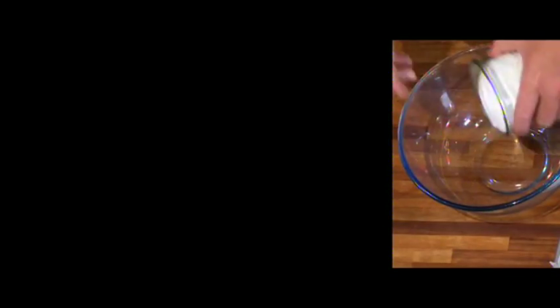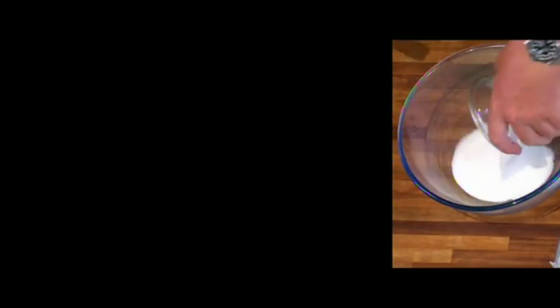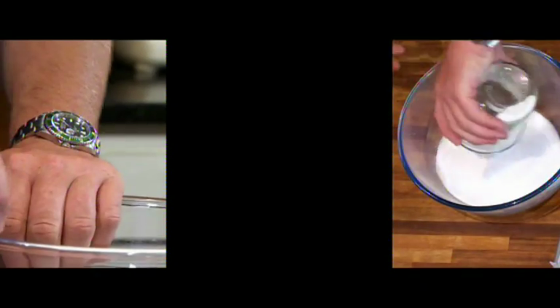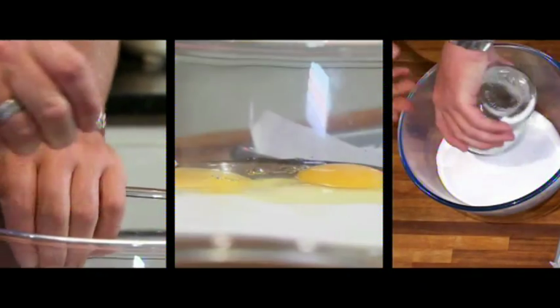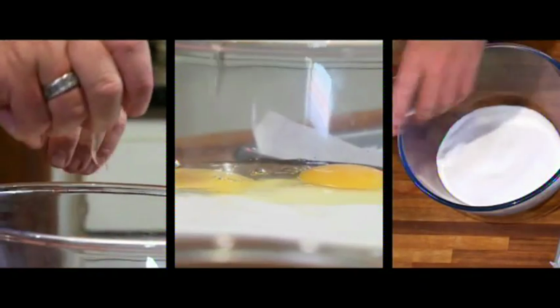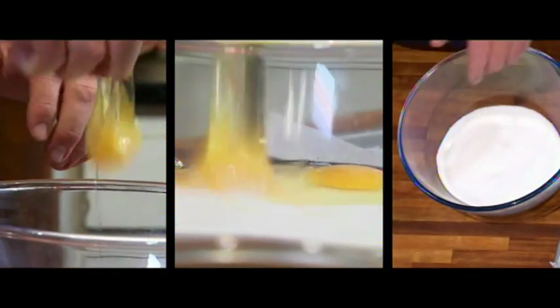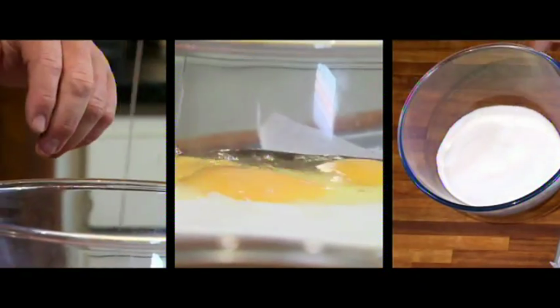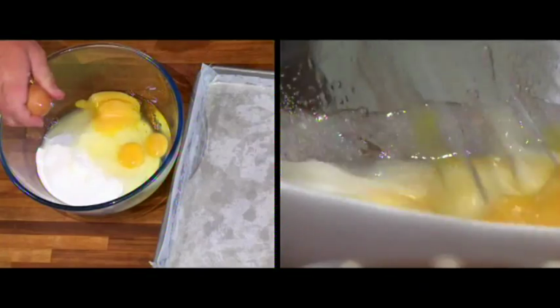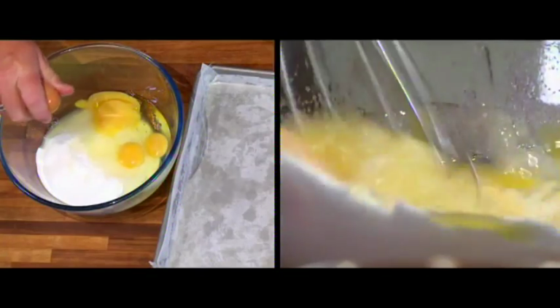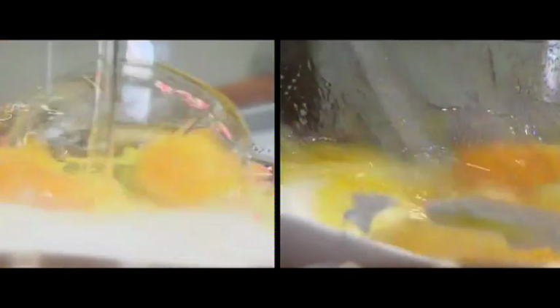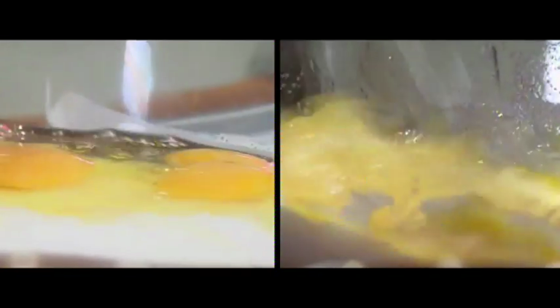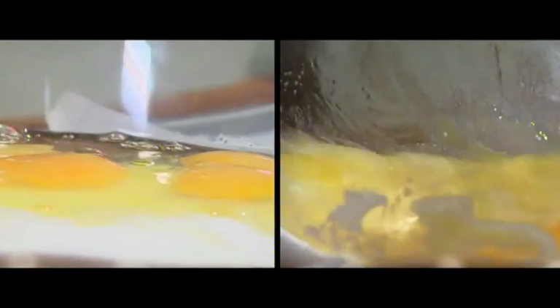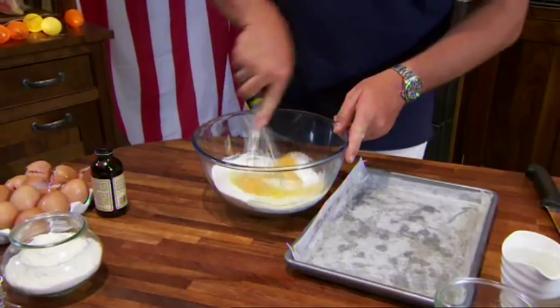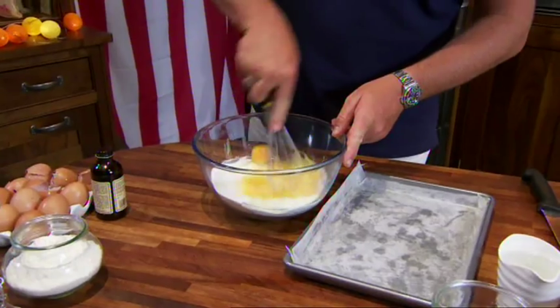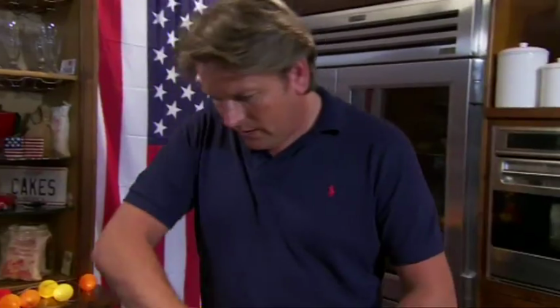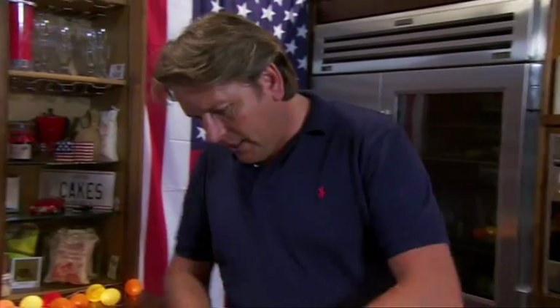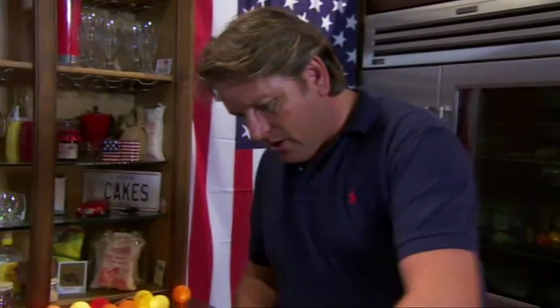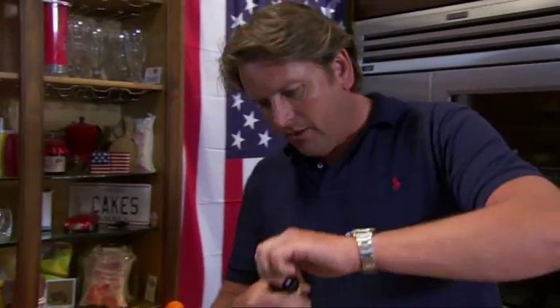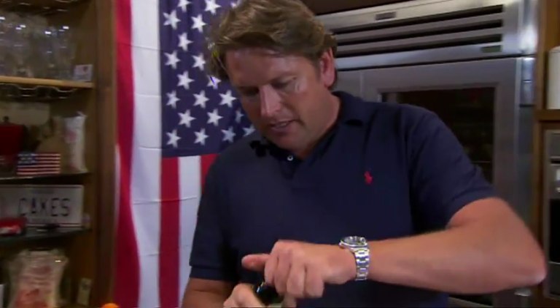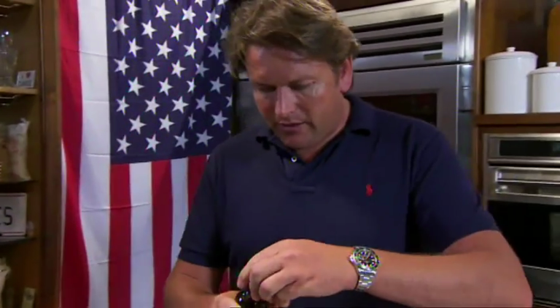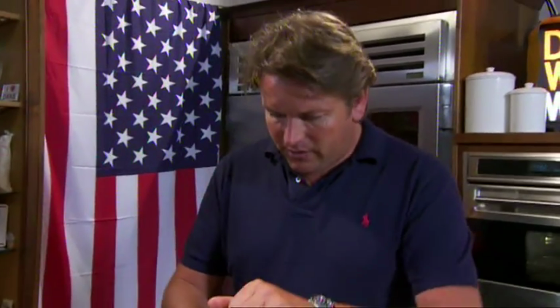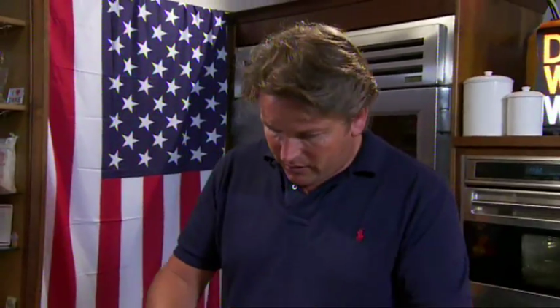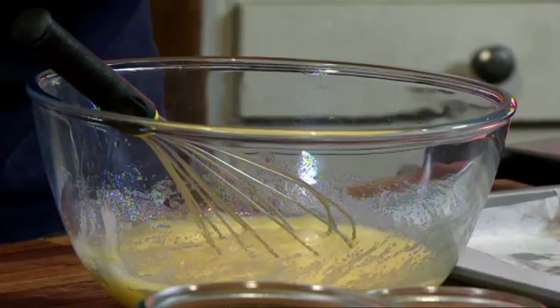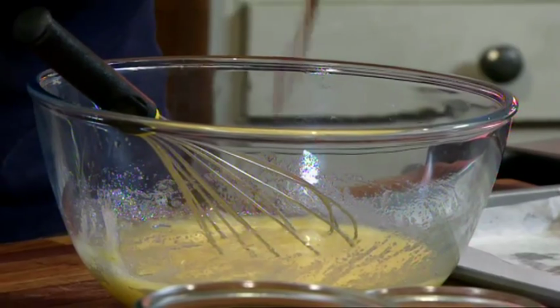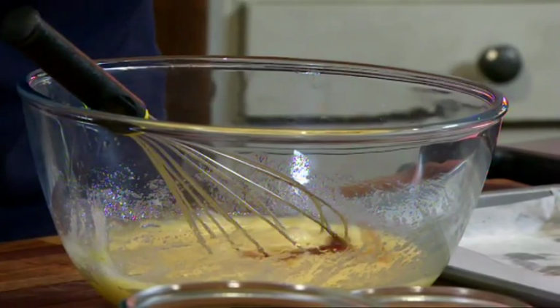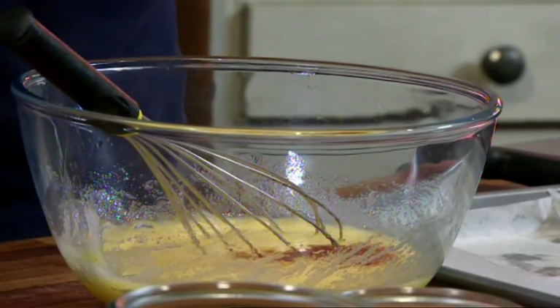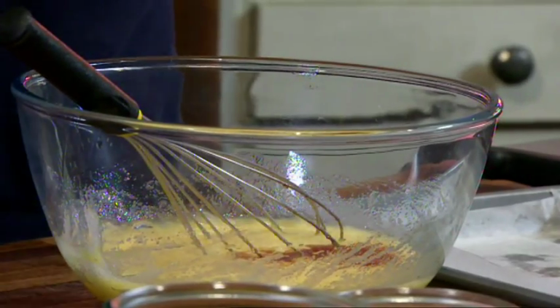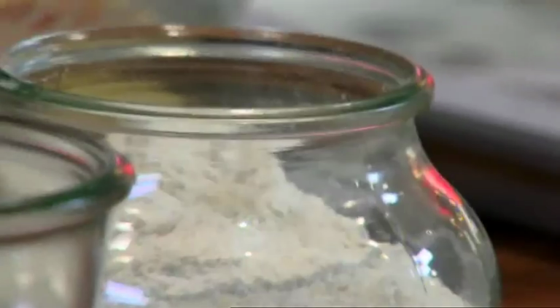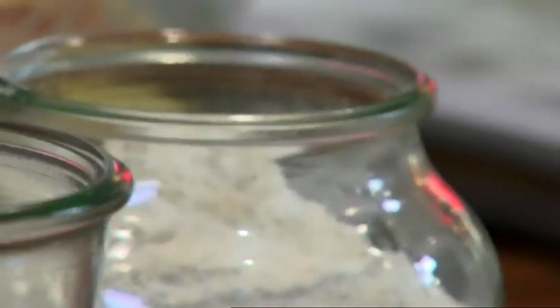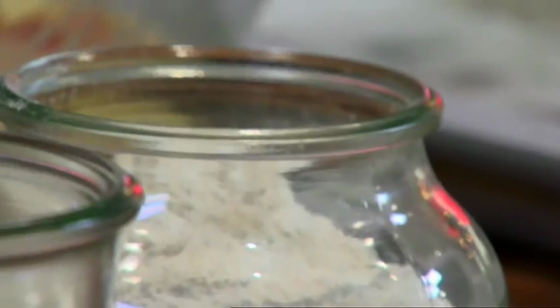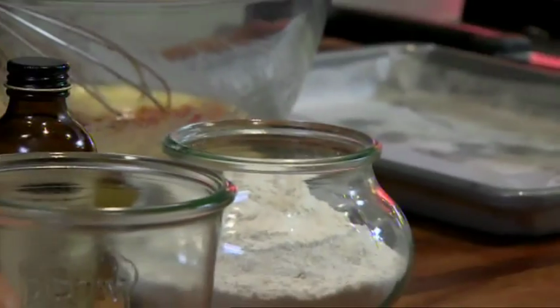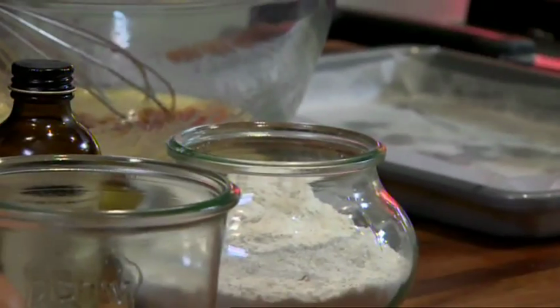Pour the sugar into a mixing bowl and break in five whole eggs. Add a touch of vanilla essence — just a little bit — and then just plain flour.